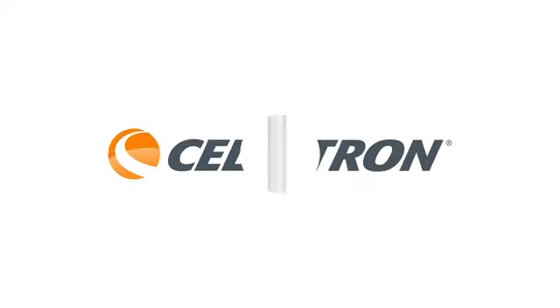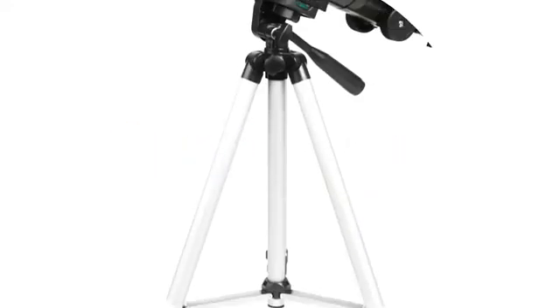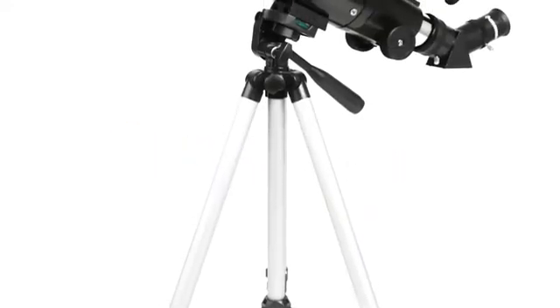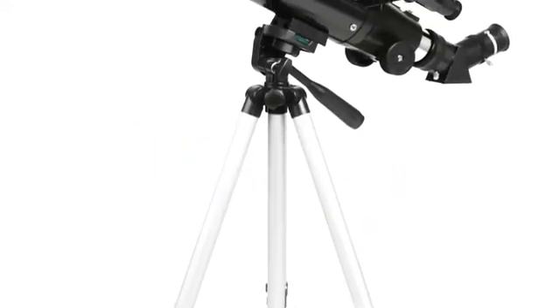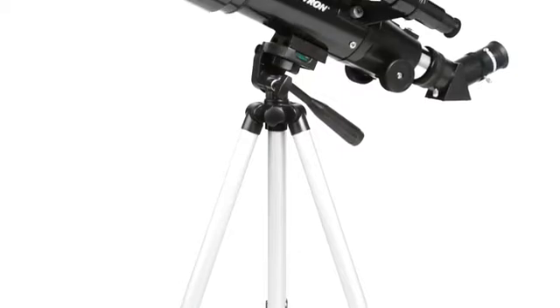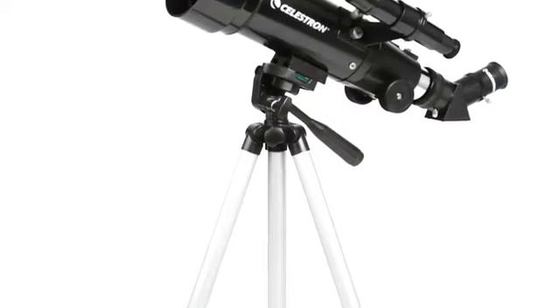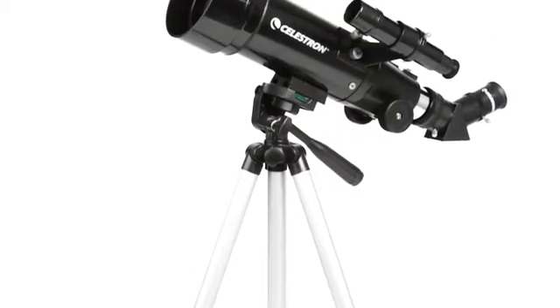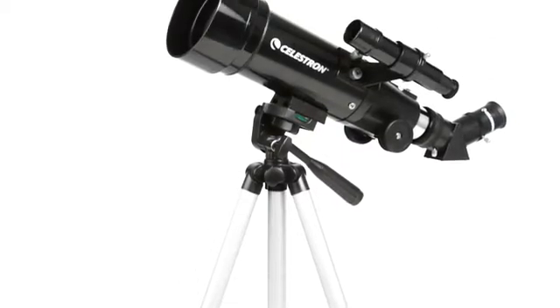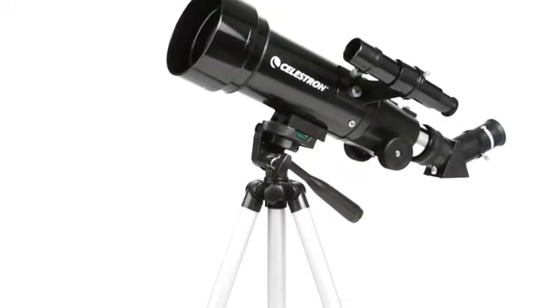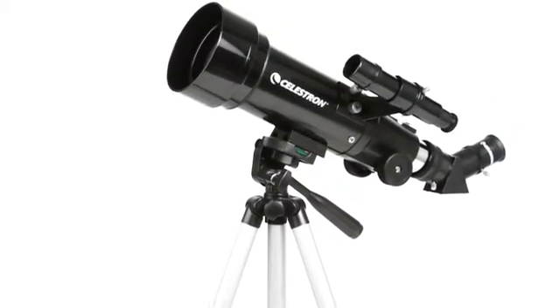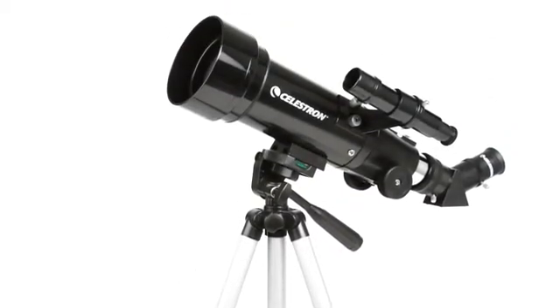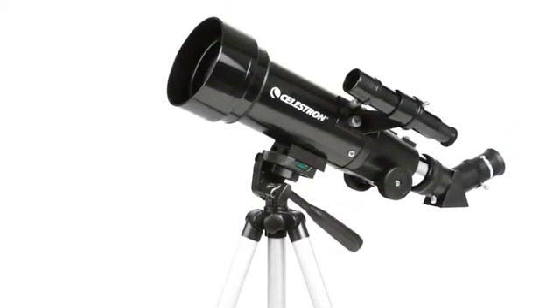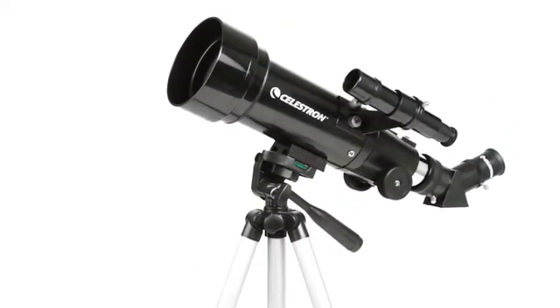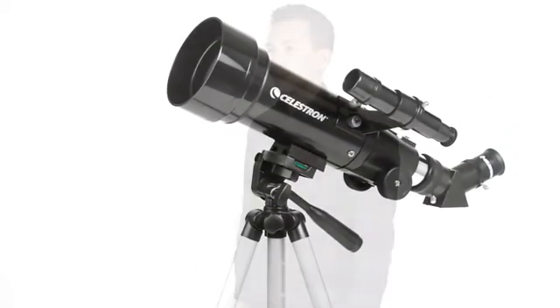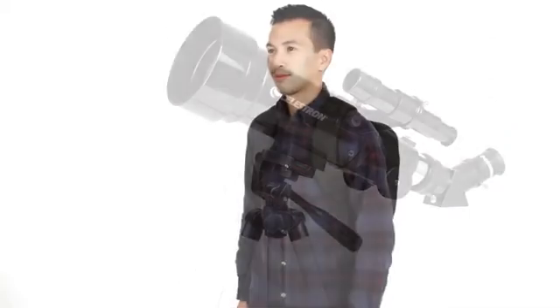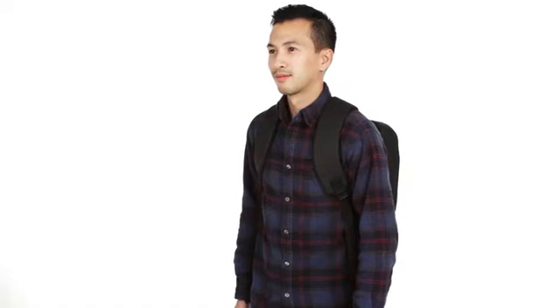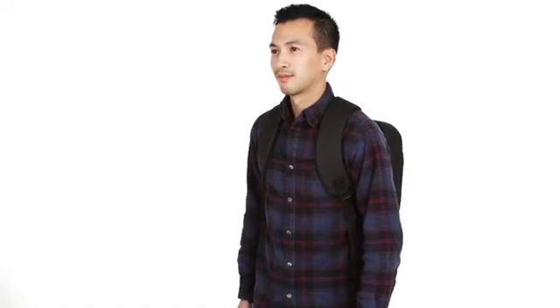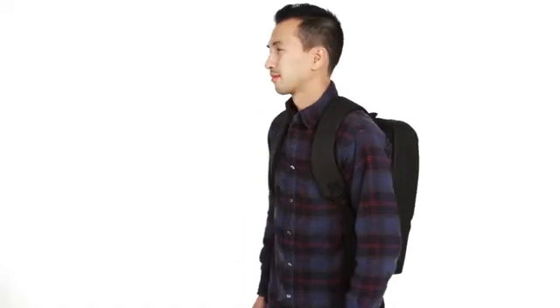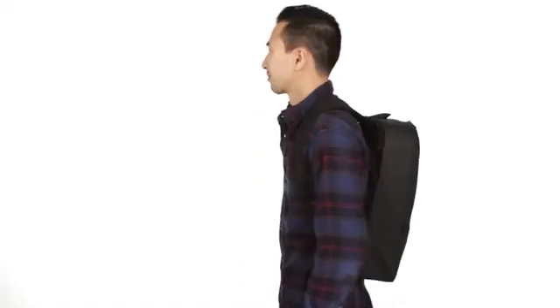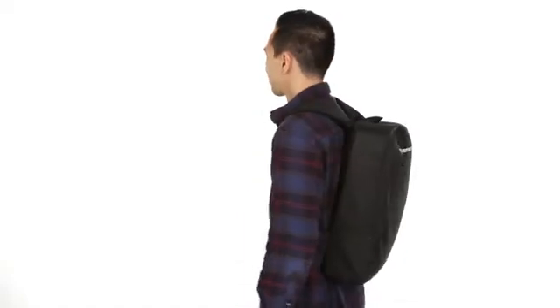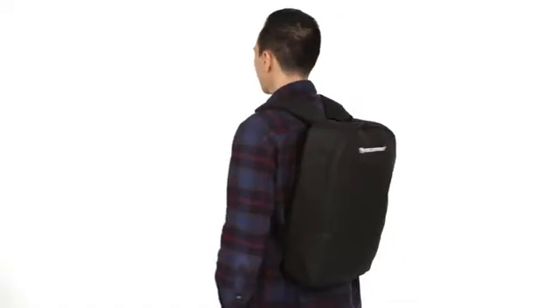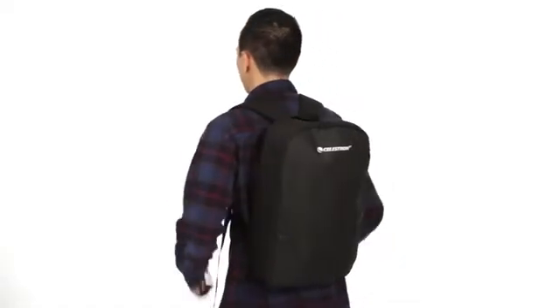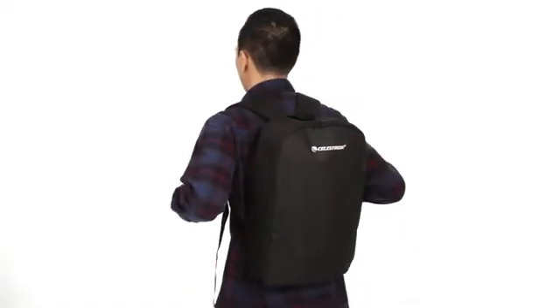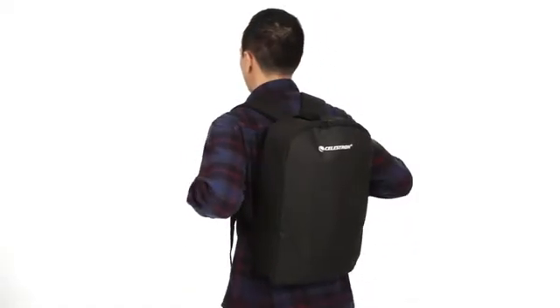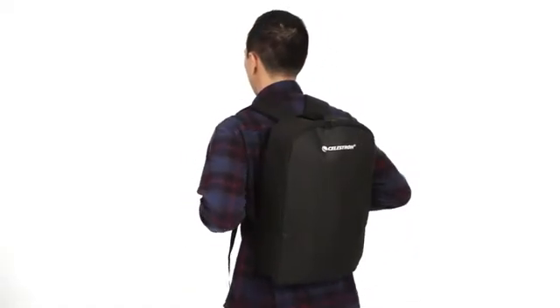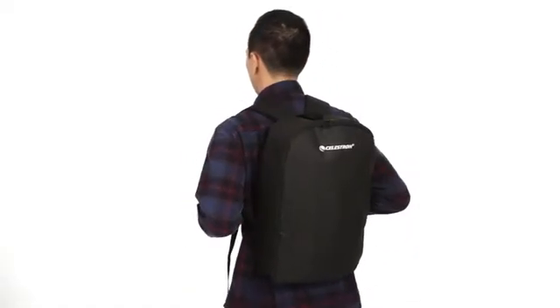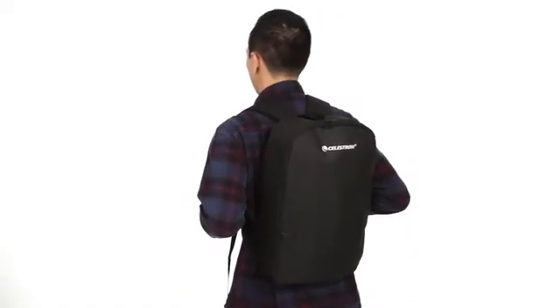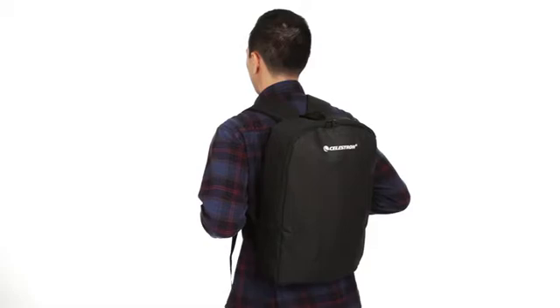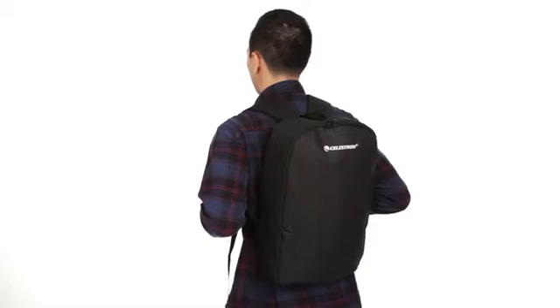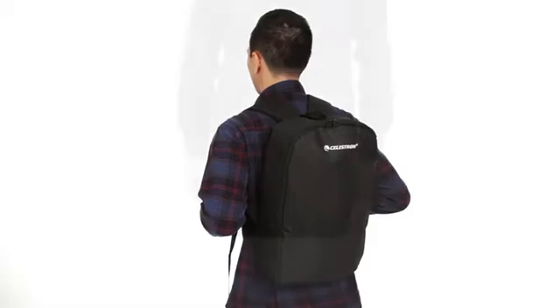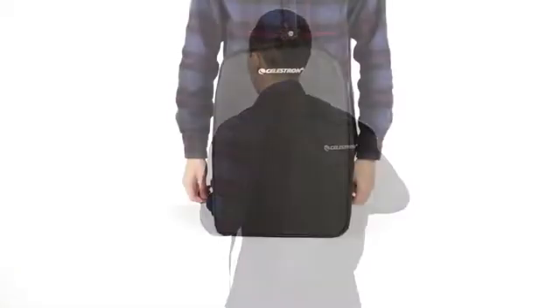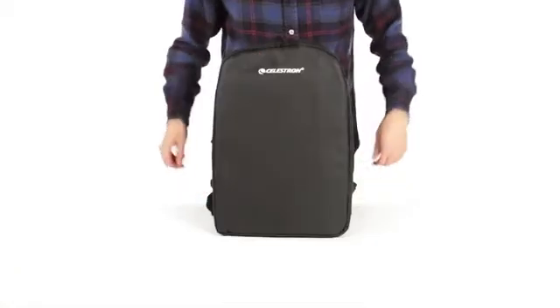With Celestron's TravelScope, it's never been easier to take a high-quality telescope on the go. Each TravelScope includes a durable canvas backpack, perfect for taking along on a camping trip or hike.